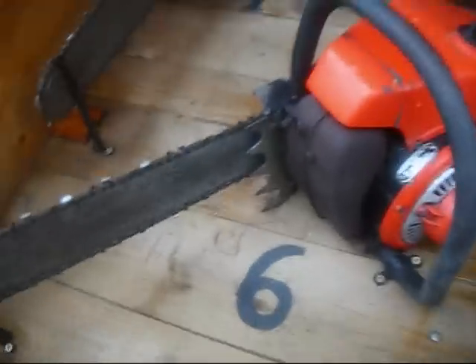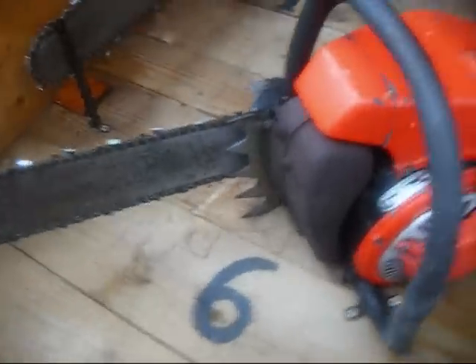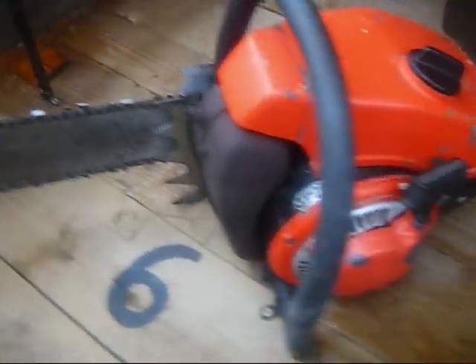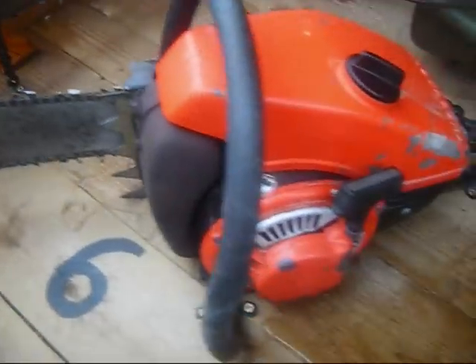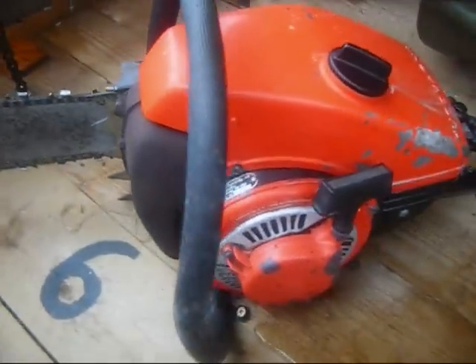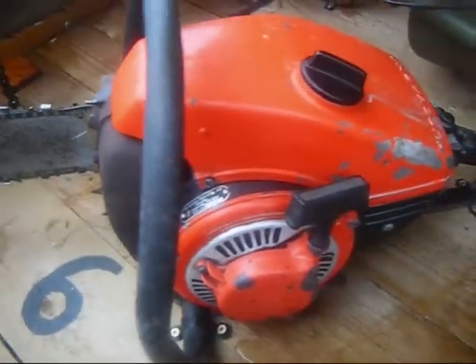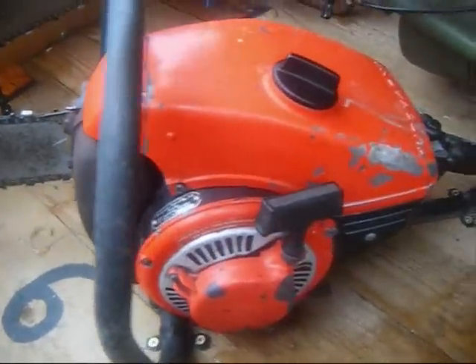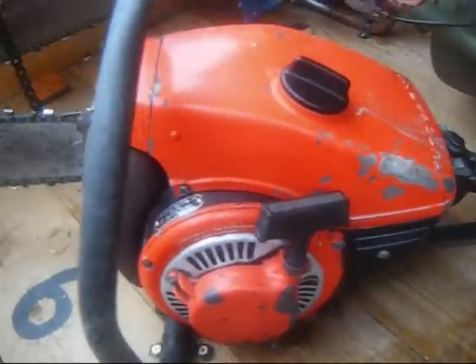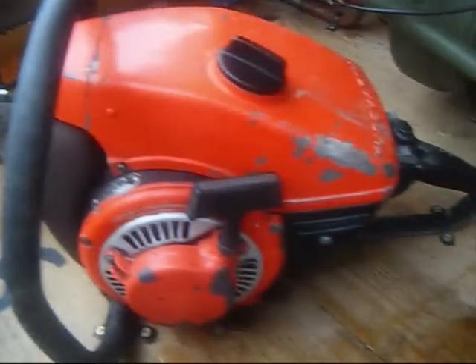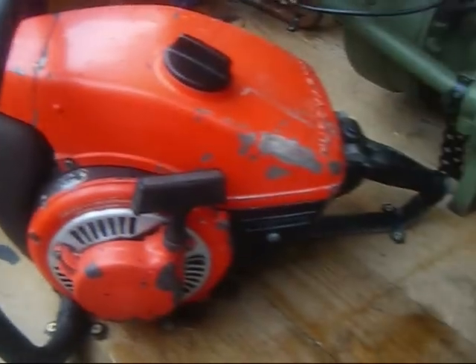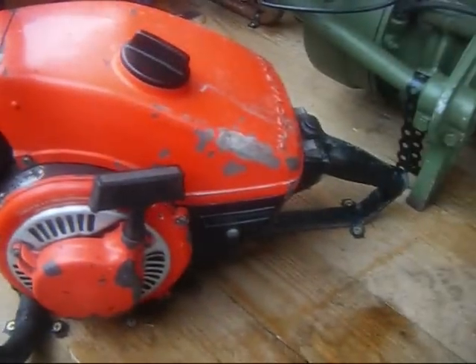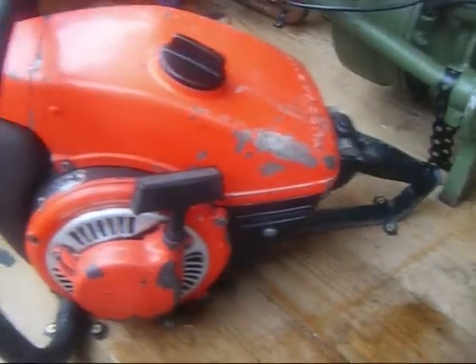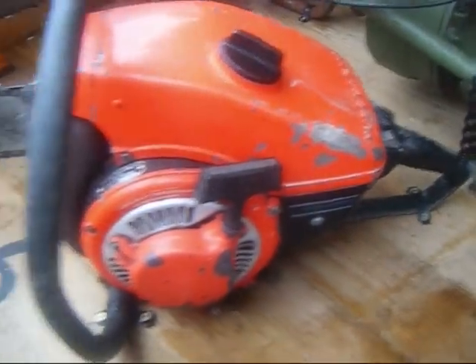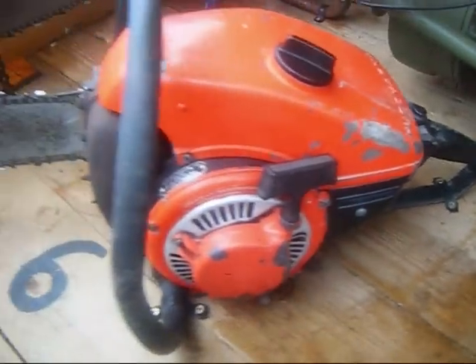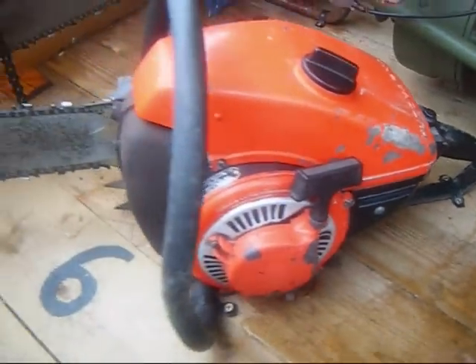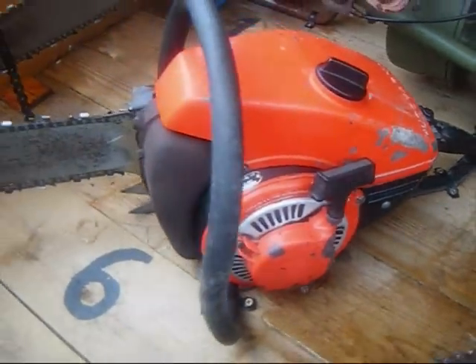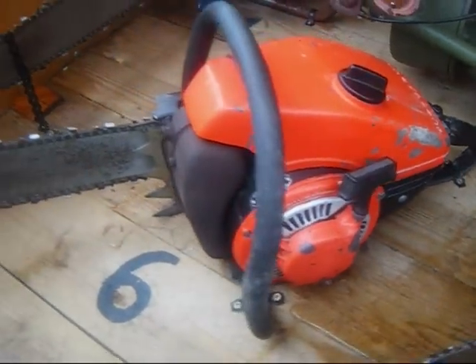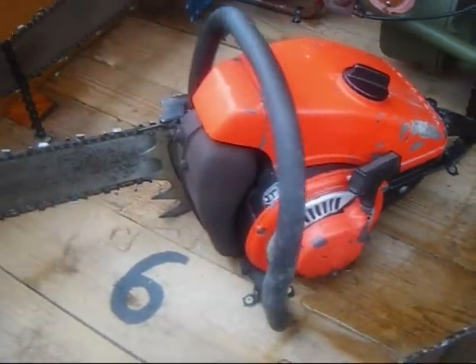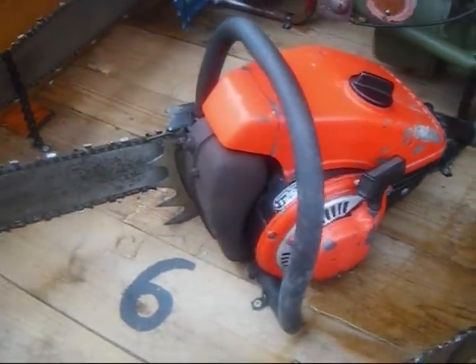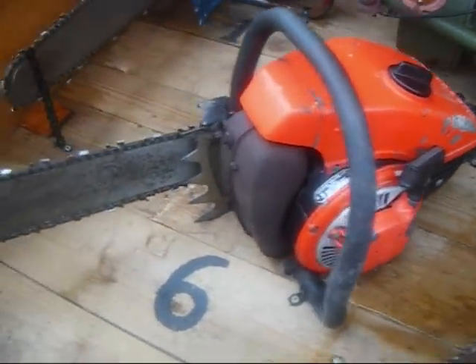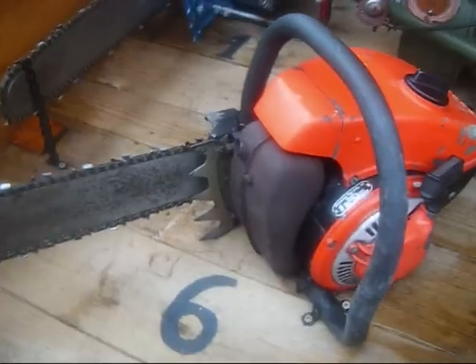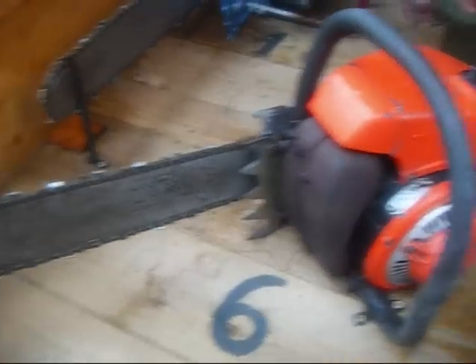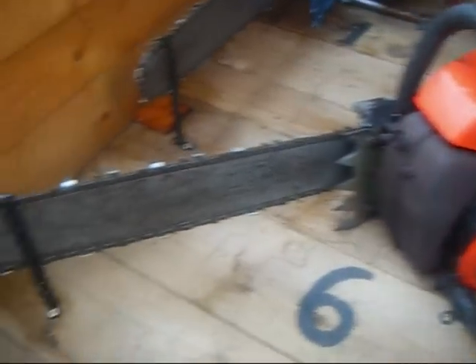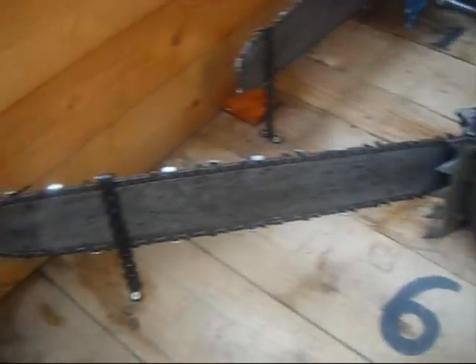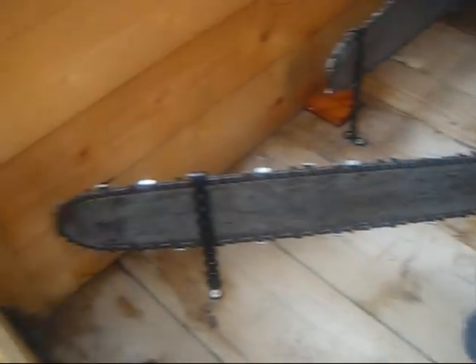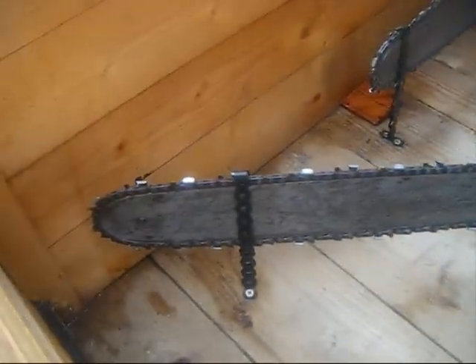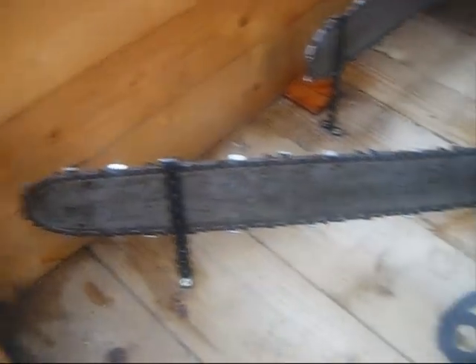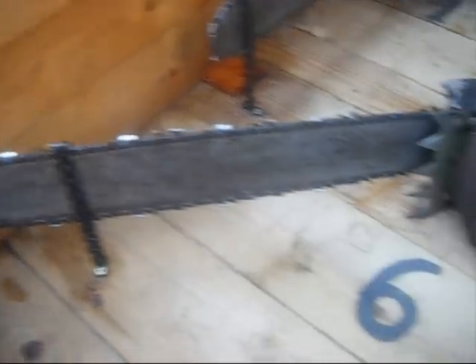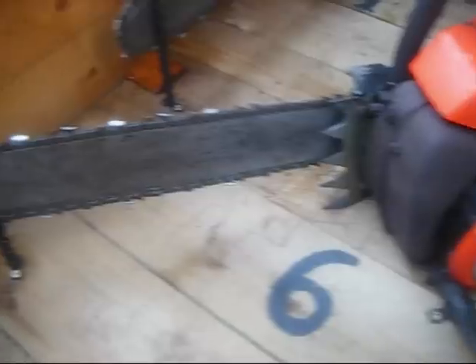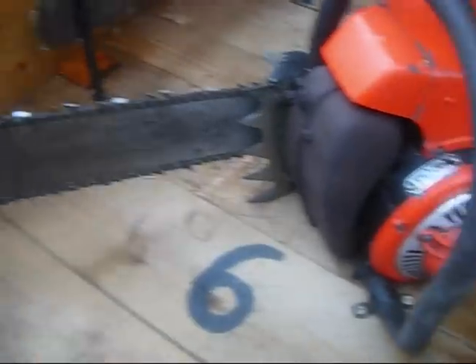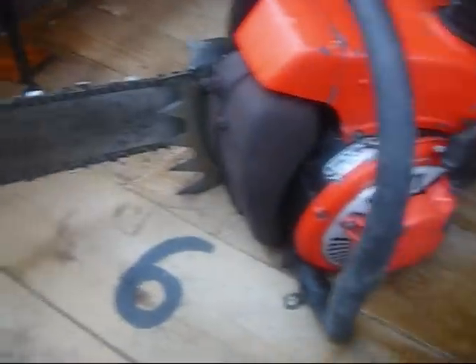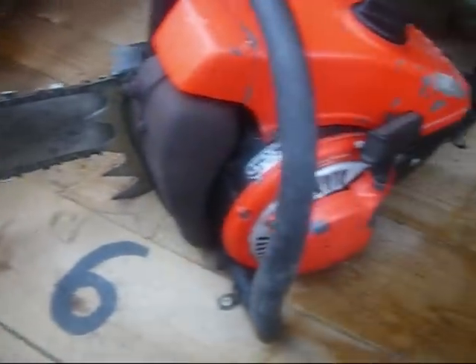This is the Husqvarna A90, 1959 to 1961. This is actually Husqvarna's first saw, so it's quite a rare model.